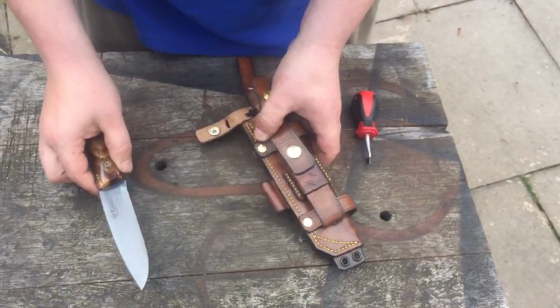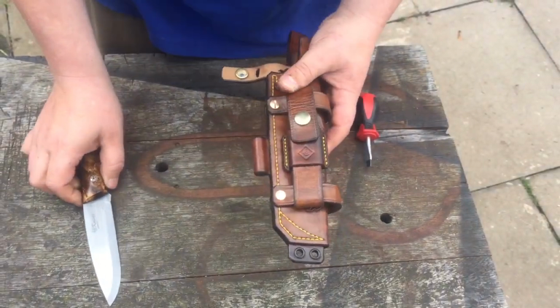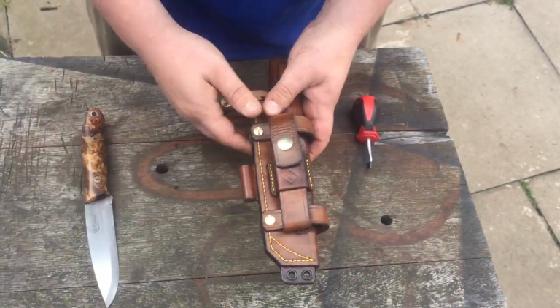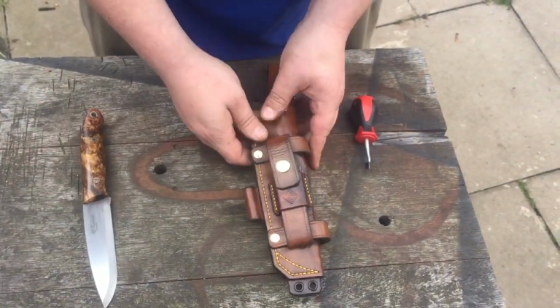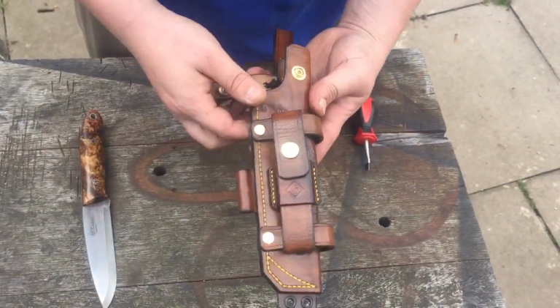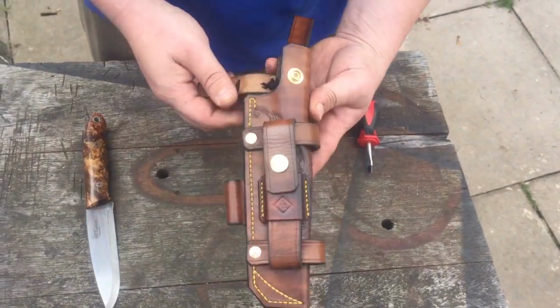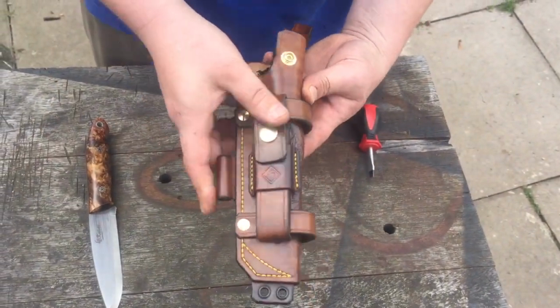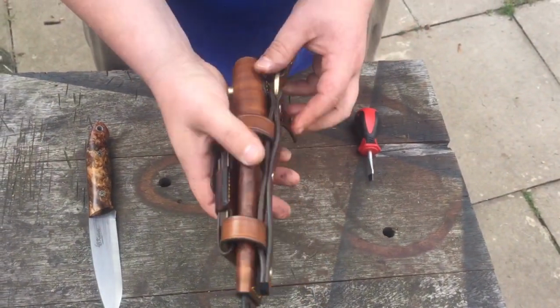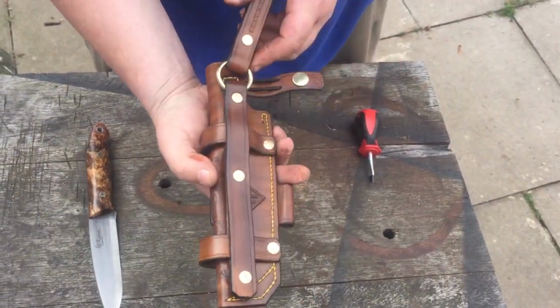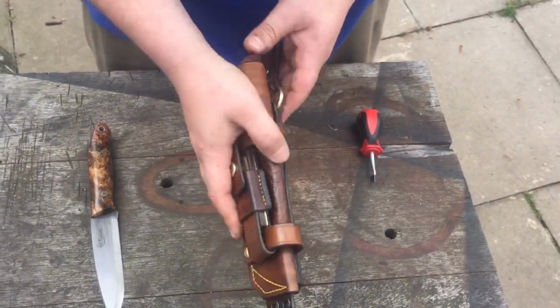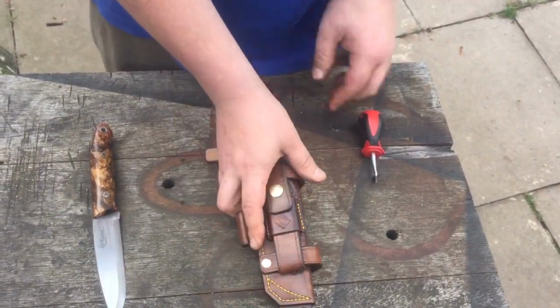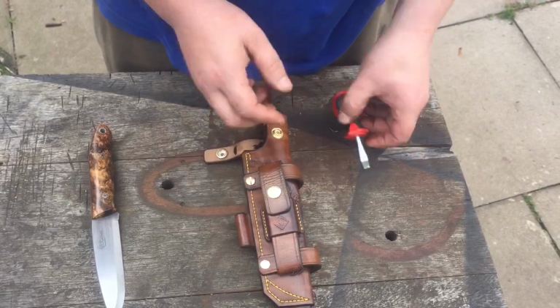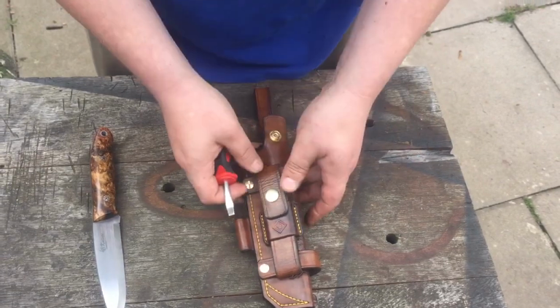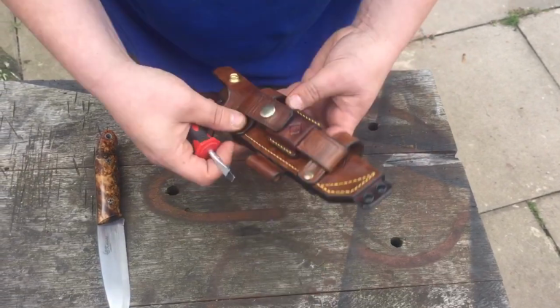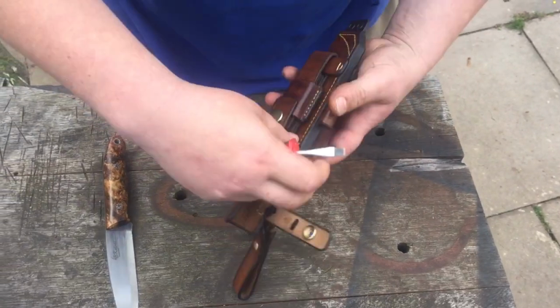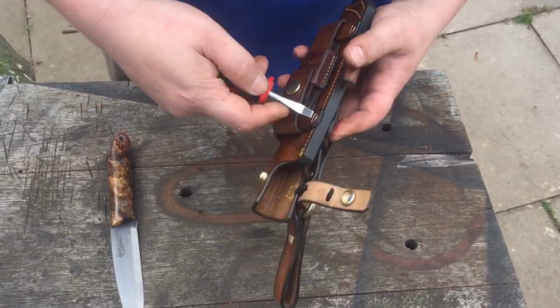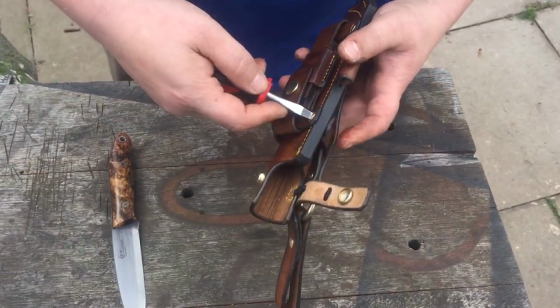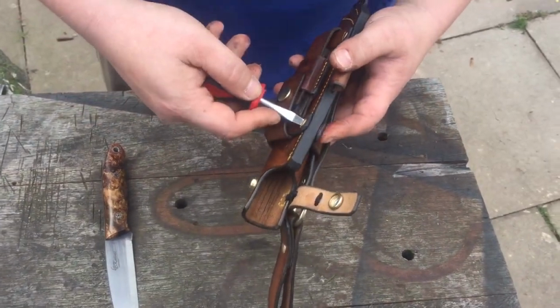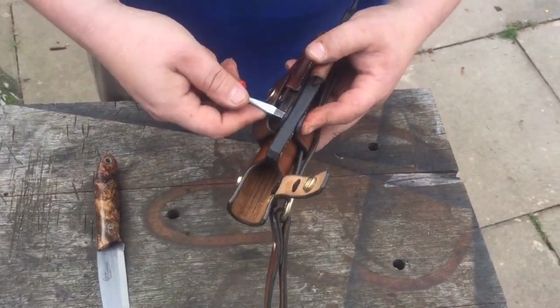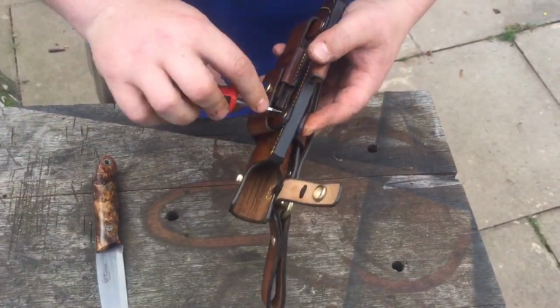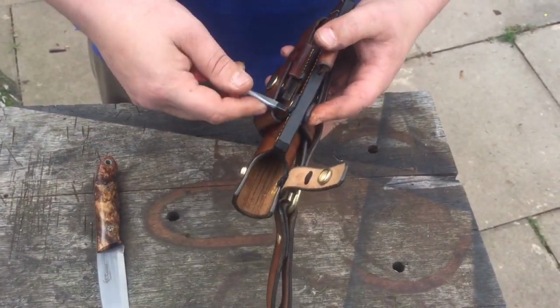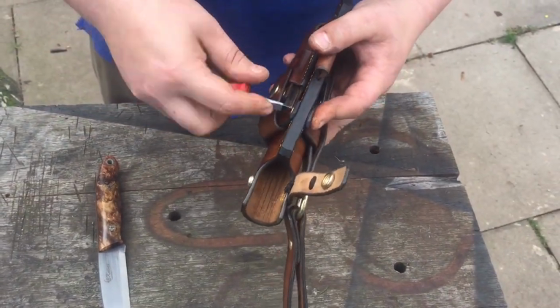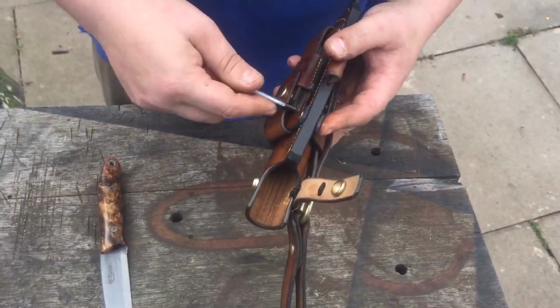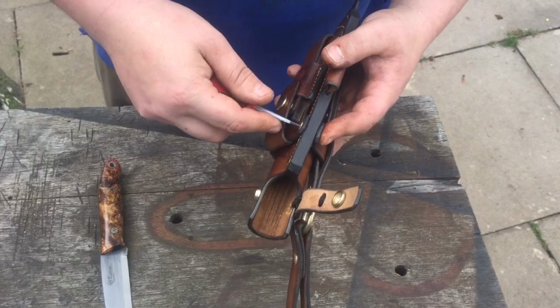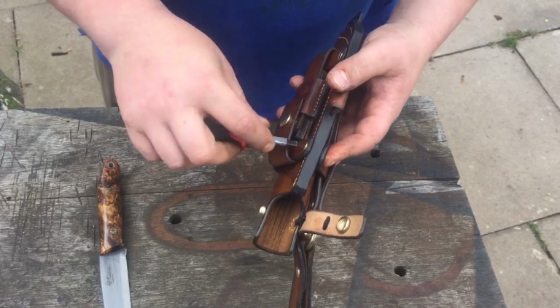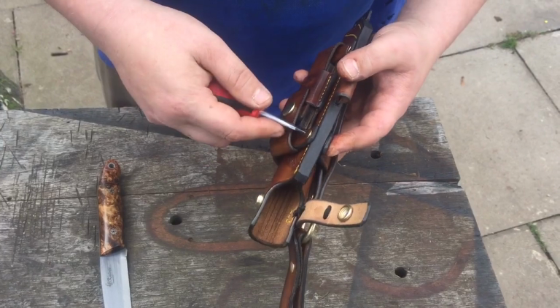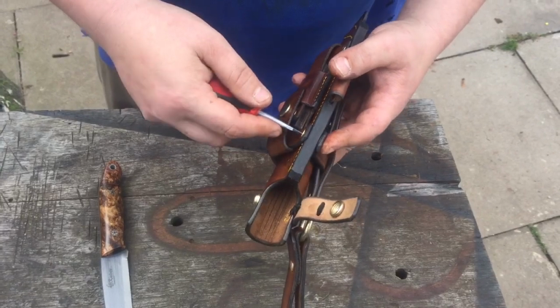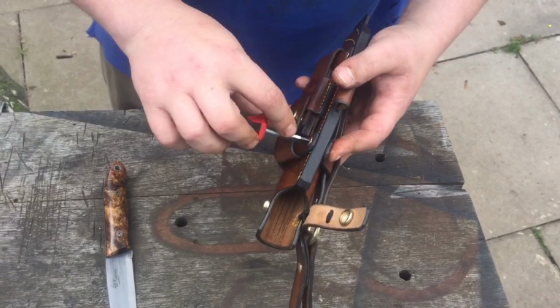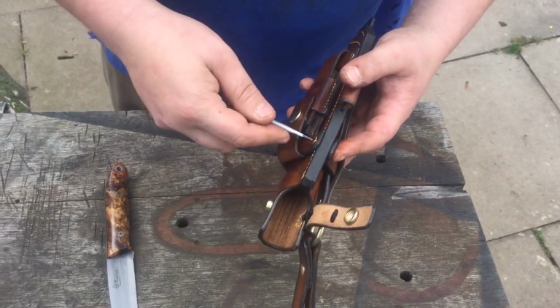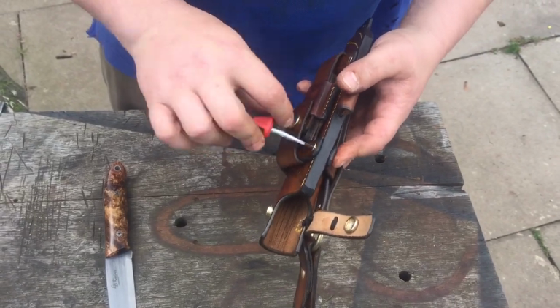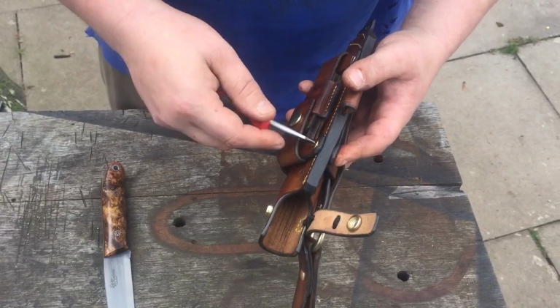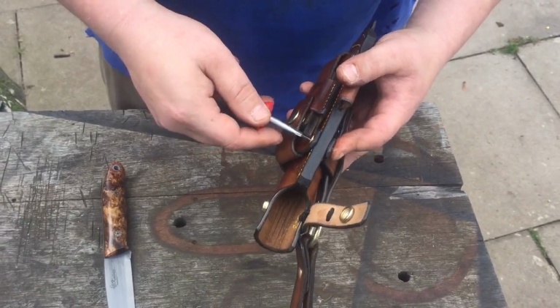This is the sheath I finished today. It's a multi custom multi-carry design. I really do enjoy doing stuff like this for customers — it gives the sheath a bit of a soul.